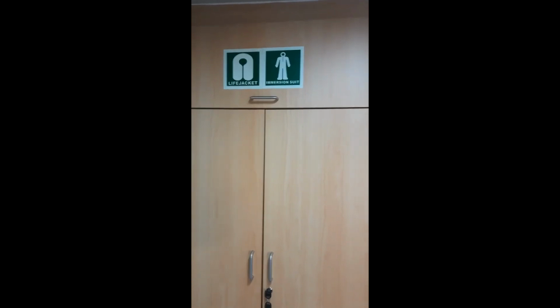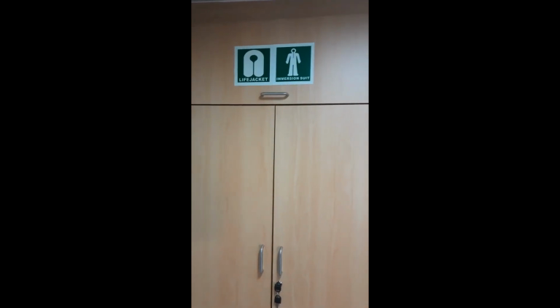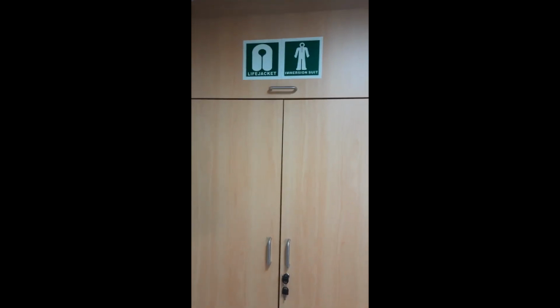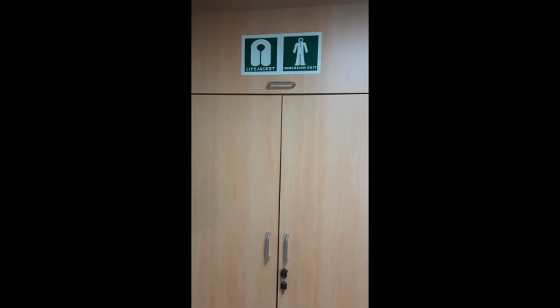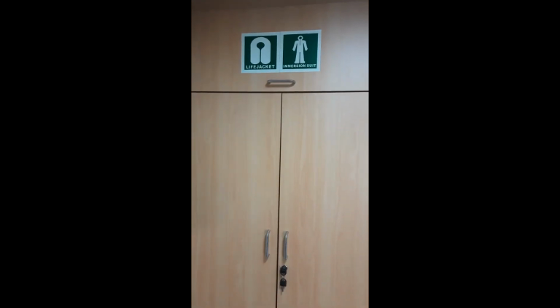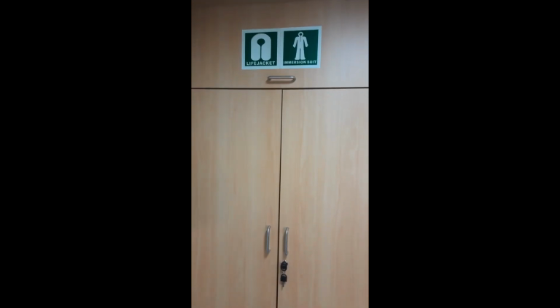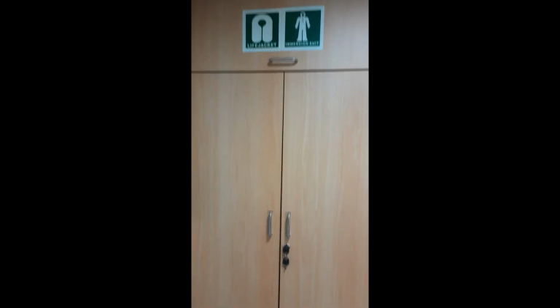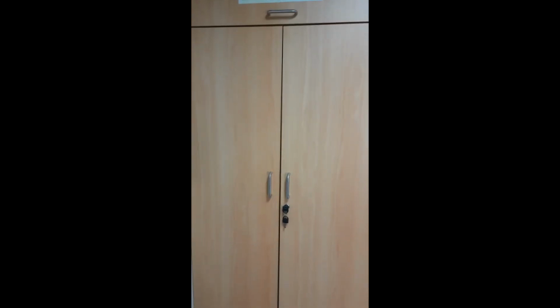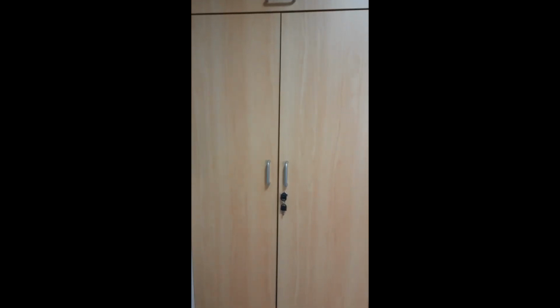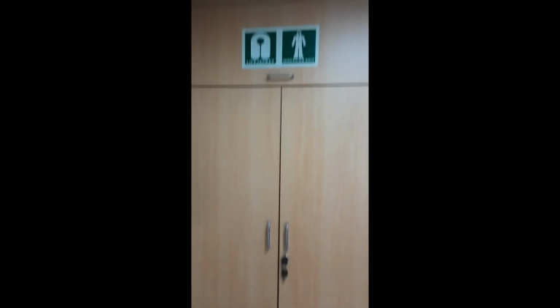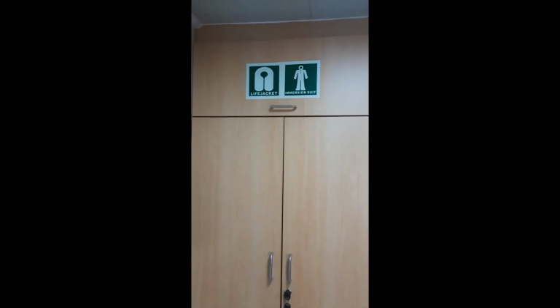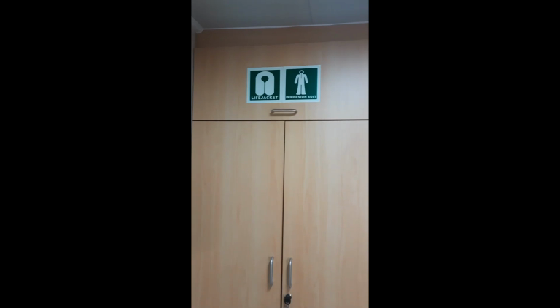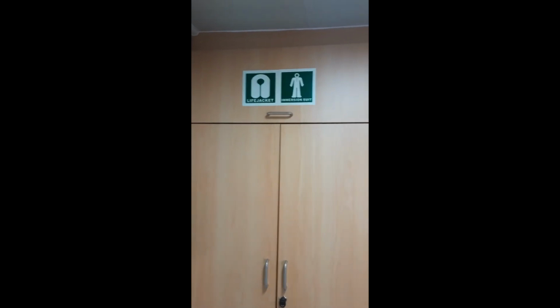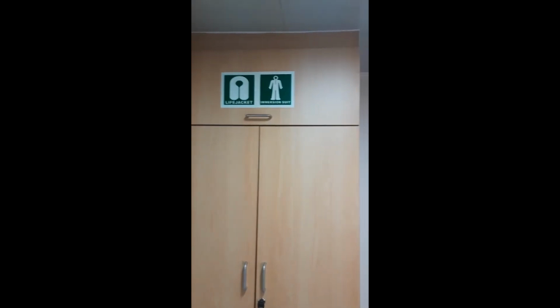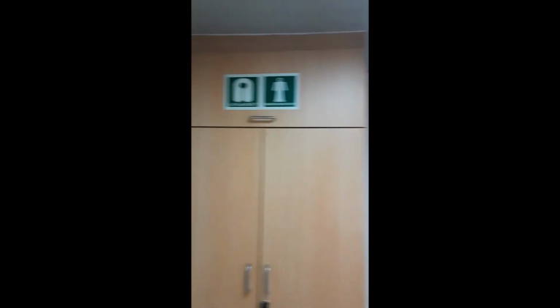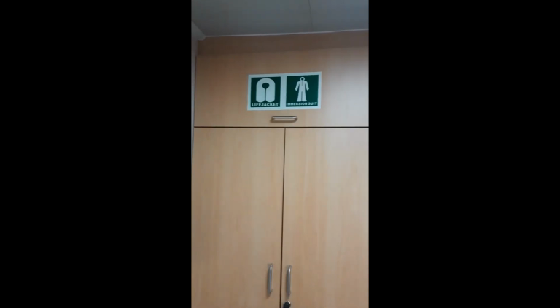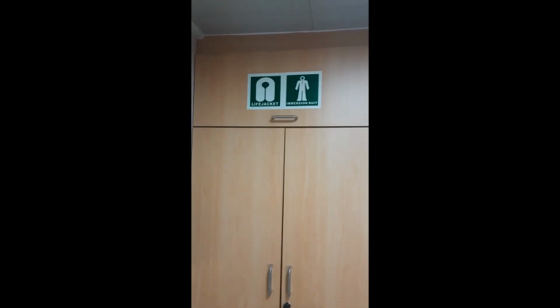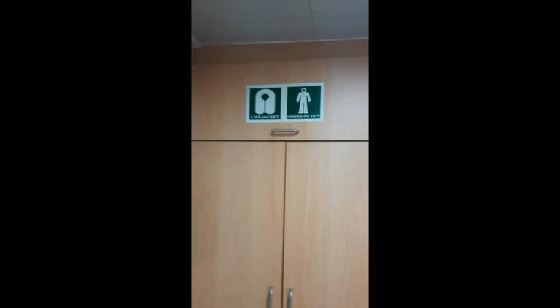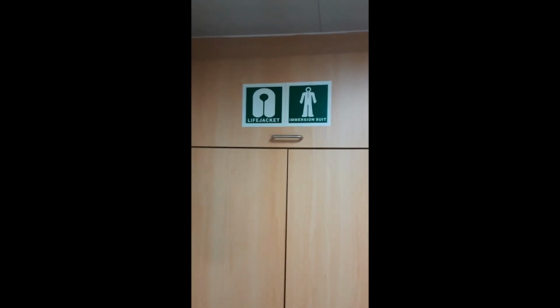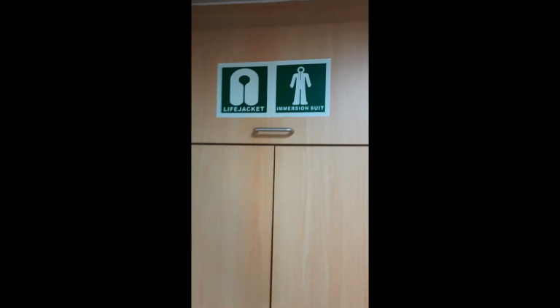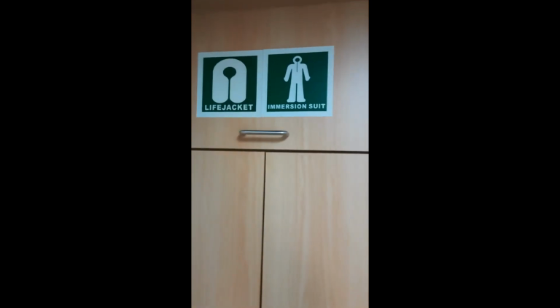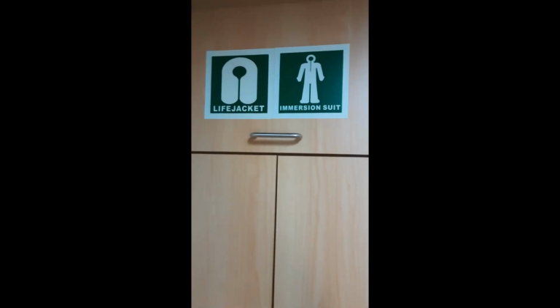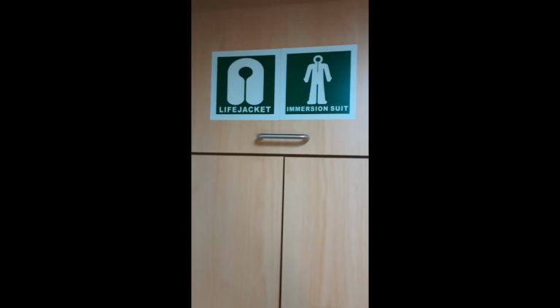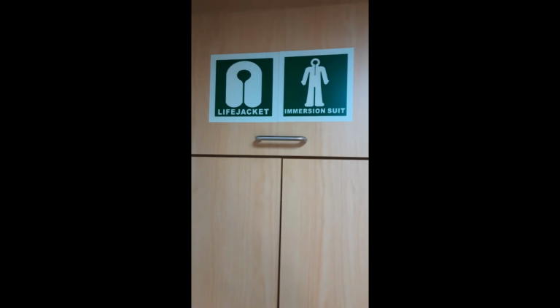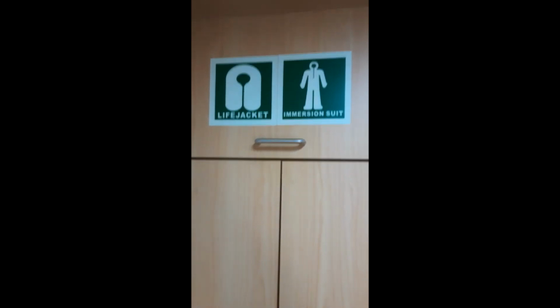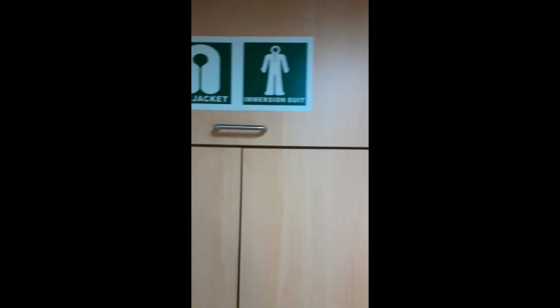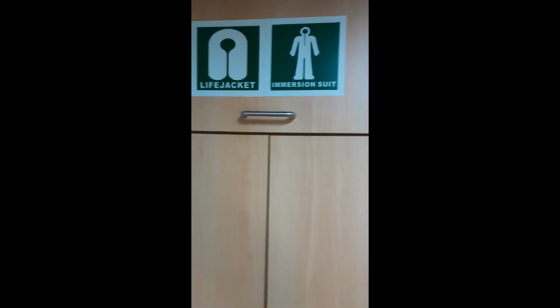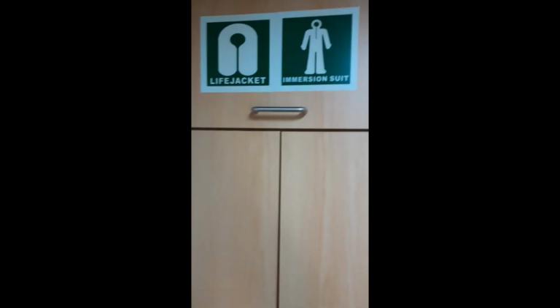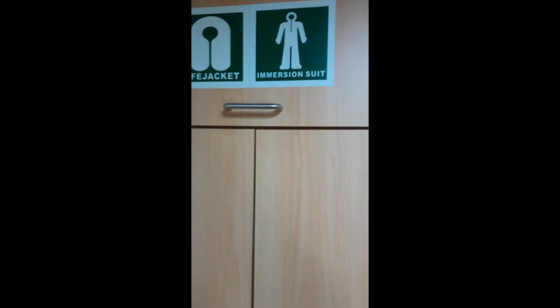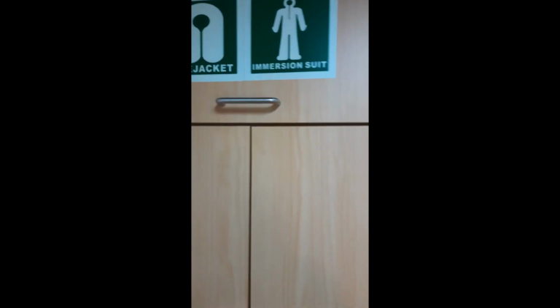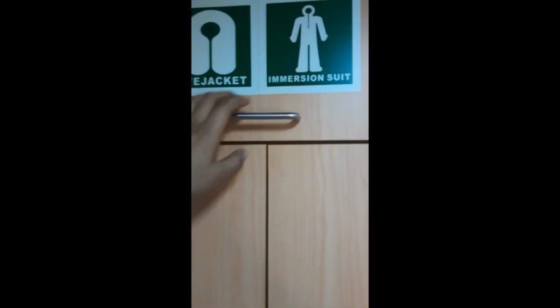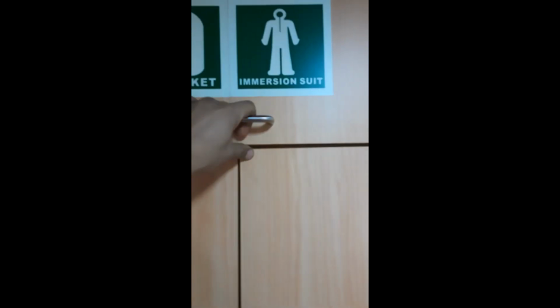As you can see in the video, this is a wardrobe of my cabin and at the top of it, this is a cabinet. It is having the IMO symbols for life jacket and immersion suits. So let me open the cabinet for you.